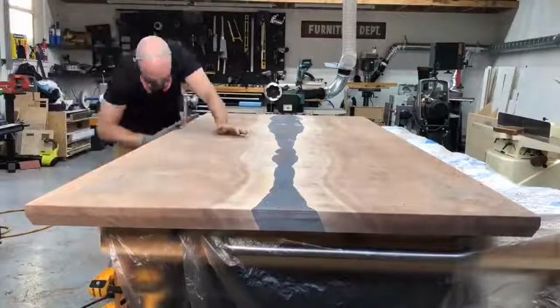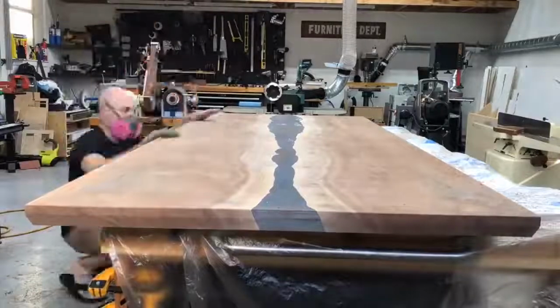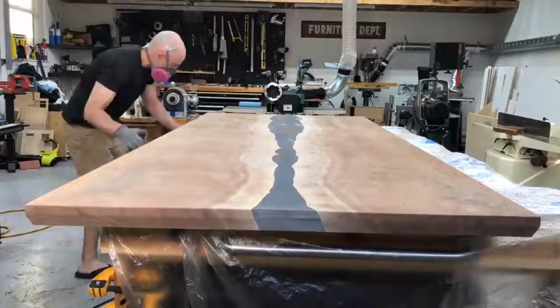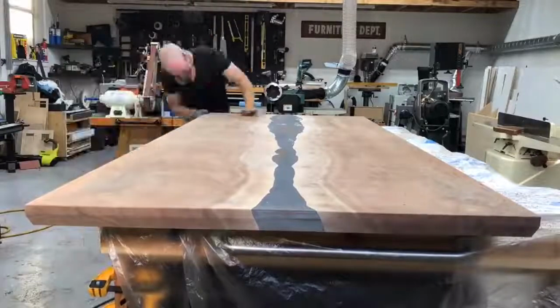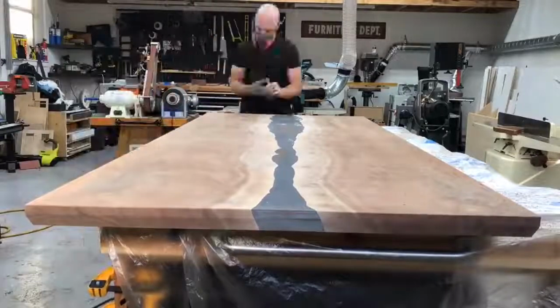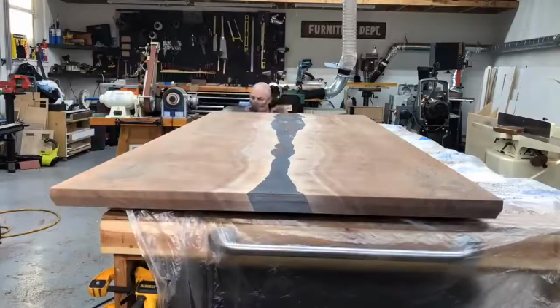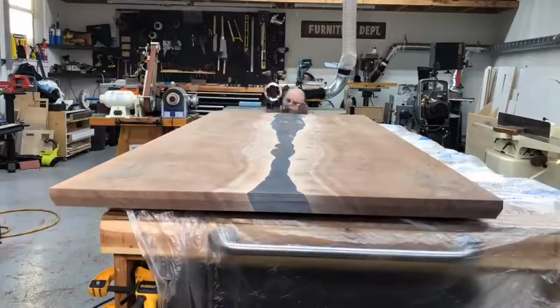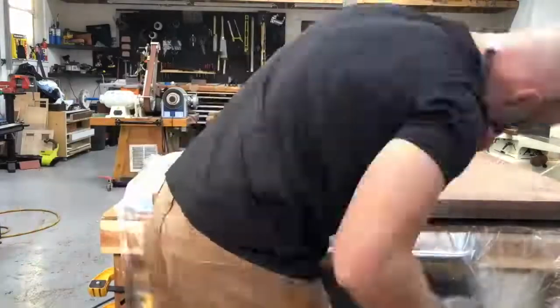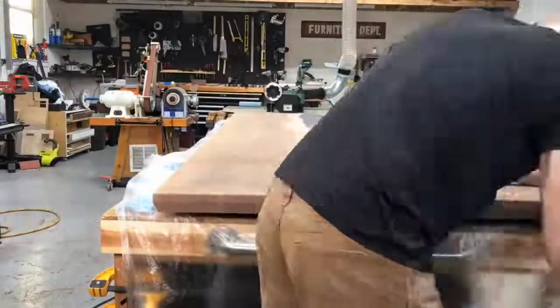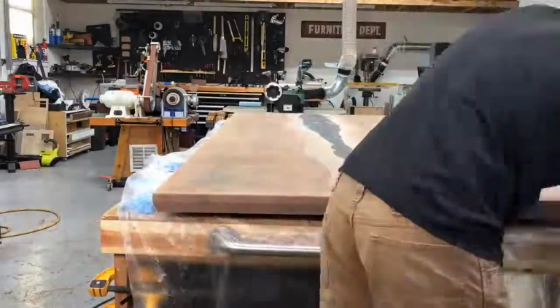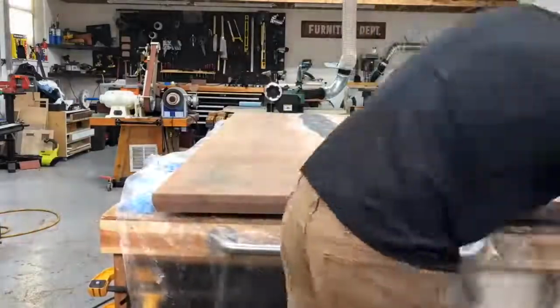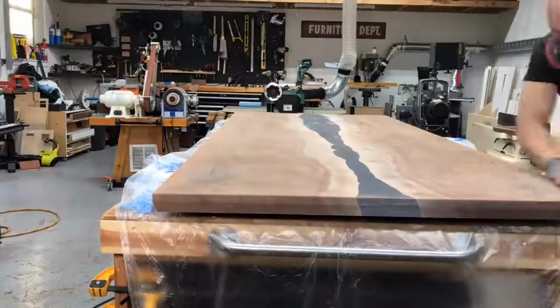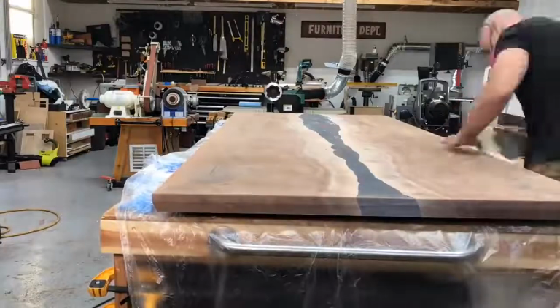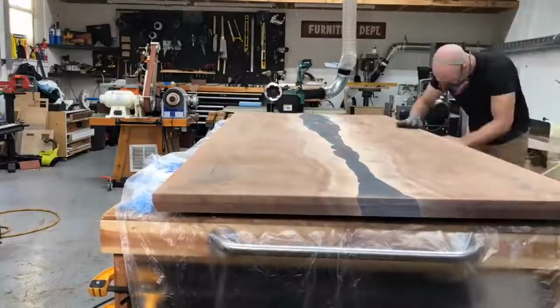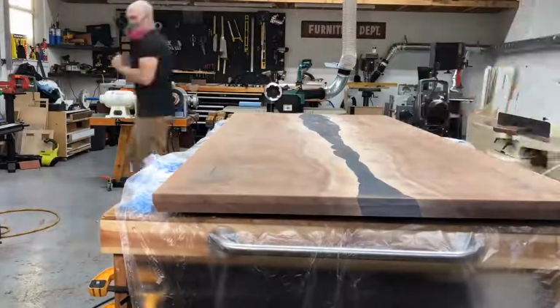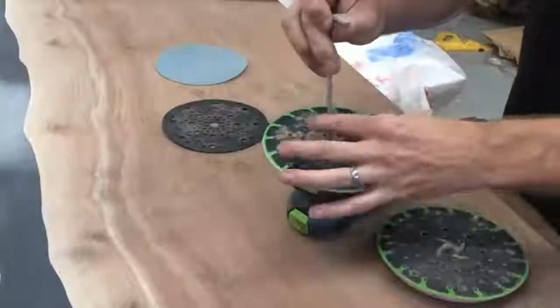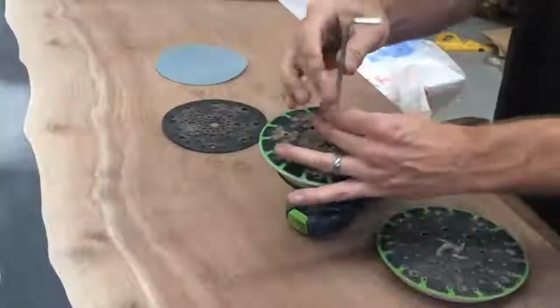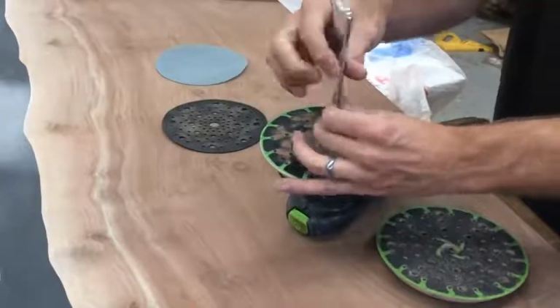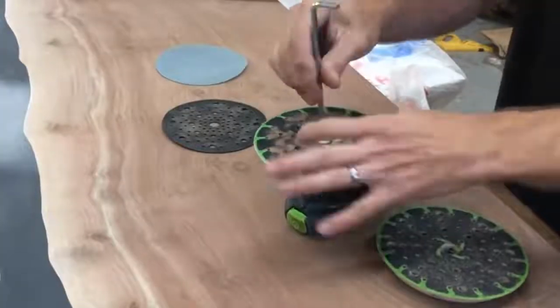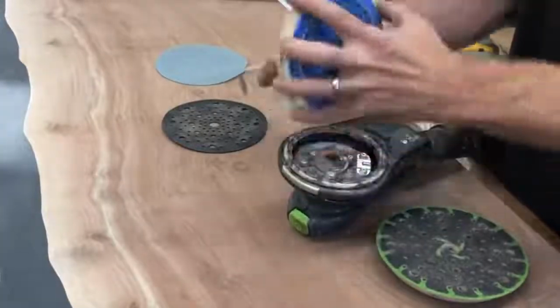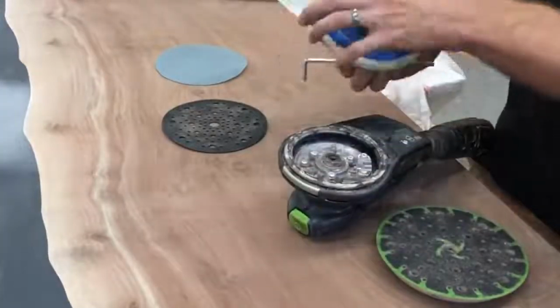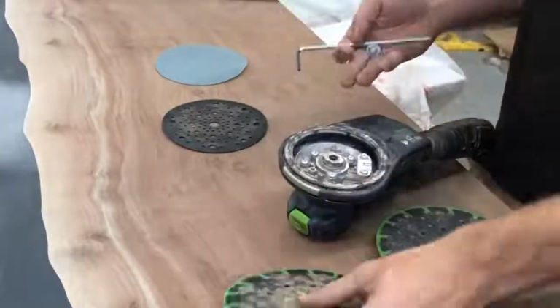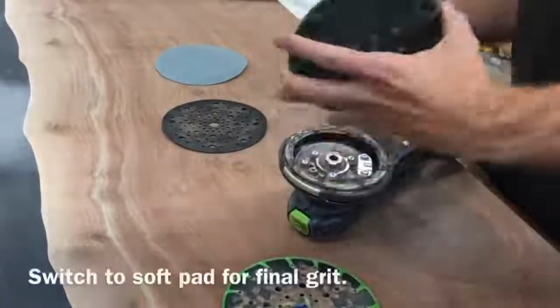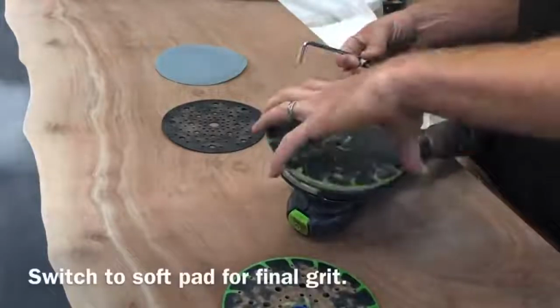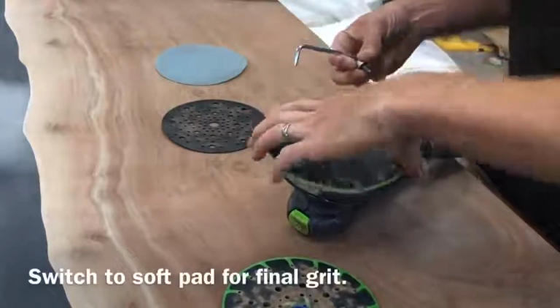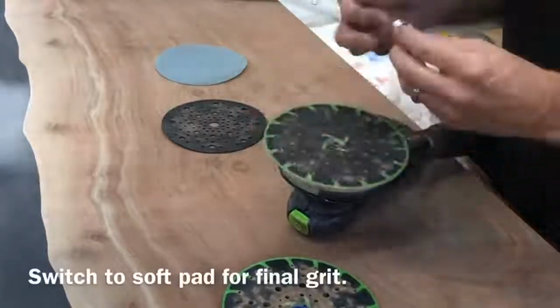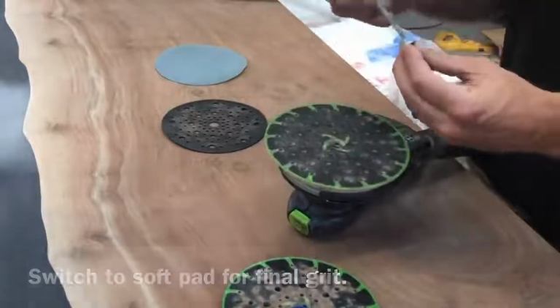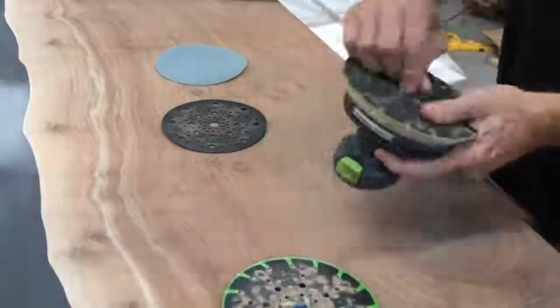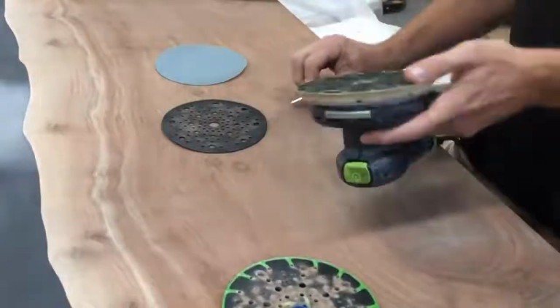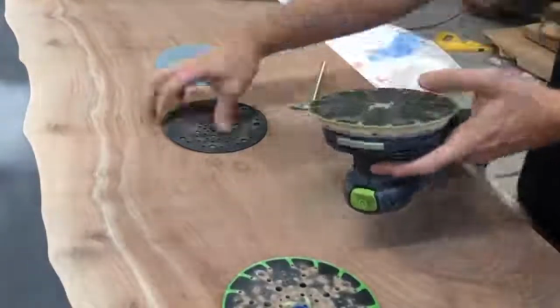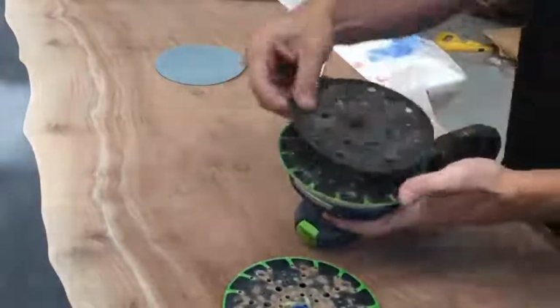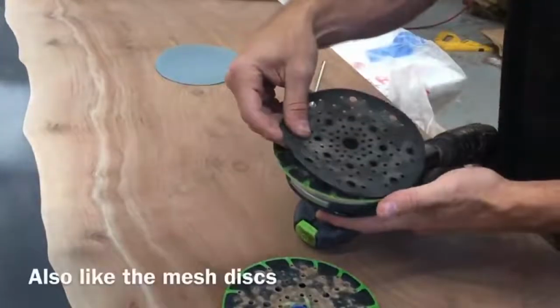I made this sanding glove in a video a few months ago and found that the velcro wore out a little bit on the glove itself, so I added a Festool interface pad and now it works really well and won't wear out at all. If you made that sanding glove, add that Festool interface pad and it'll last a lot longer.